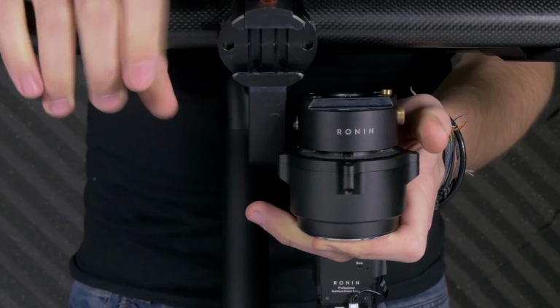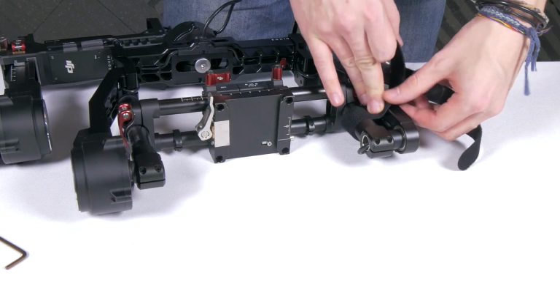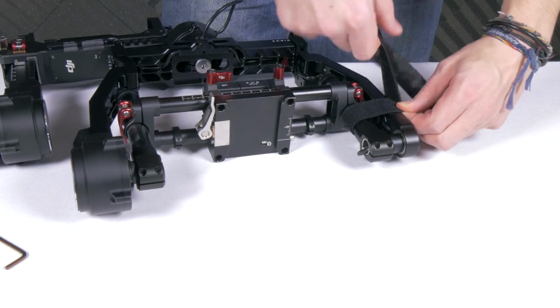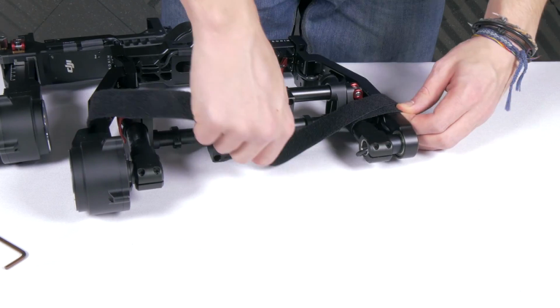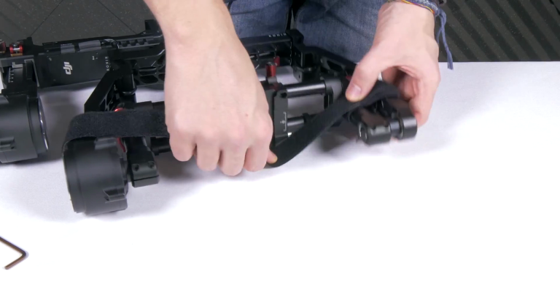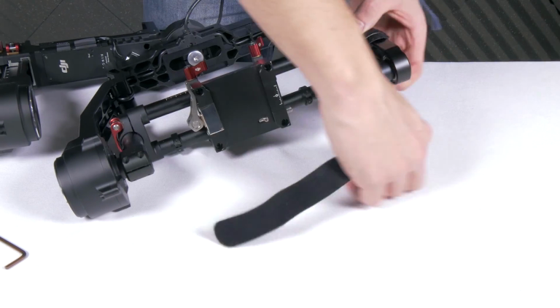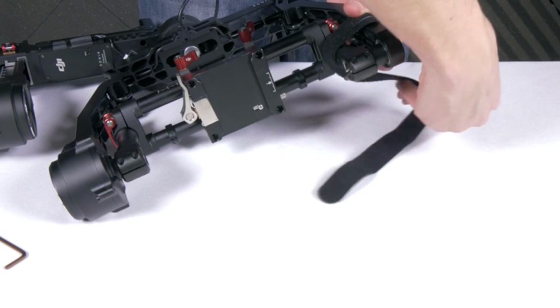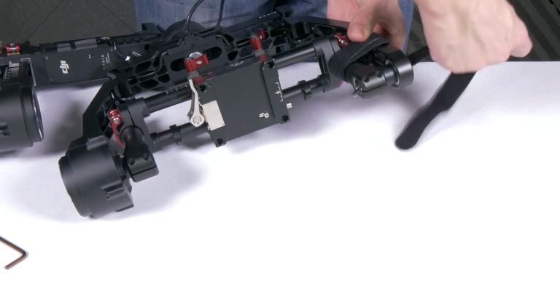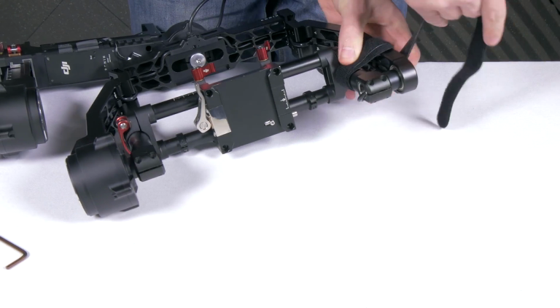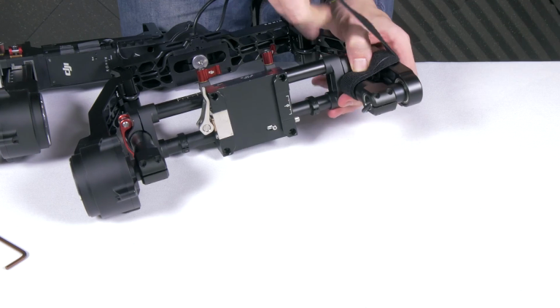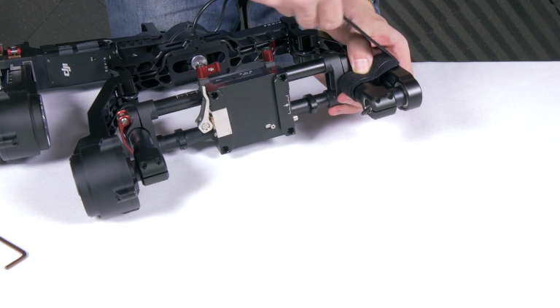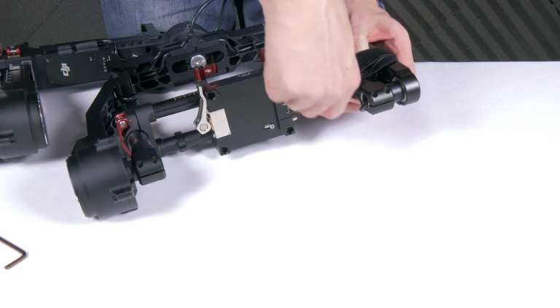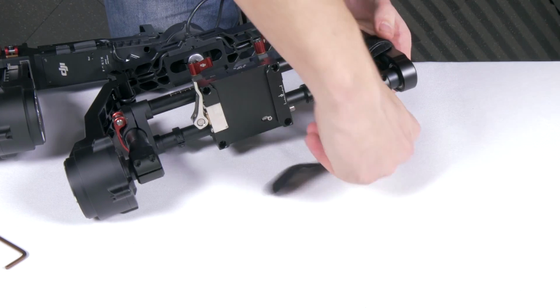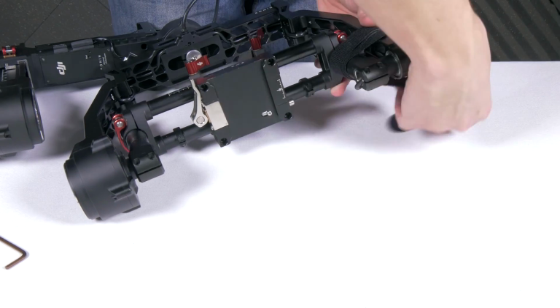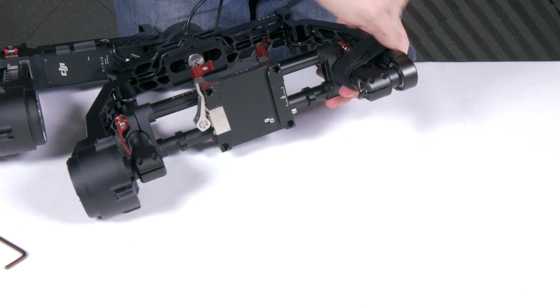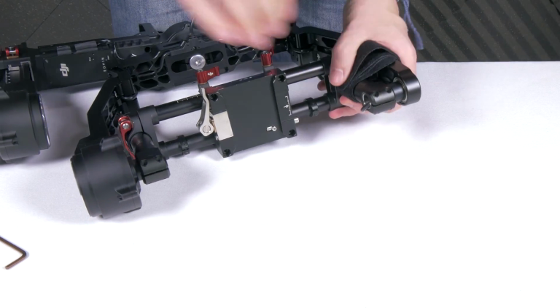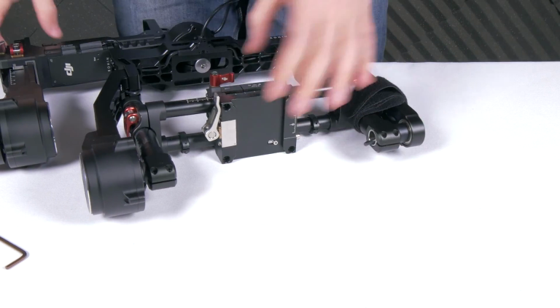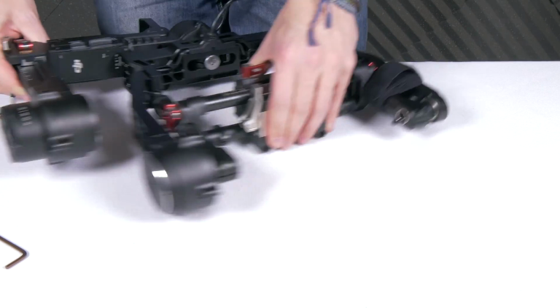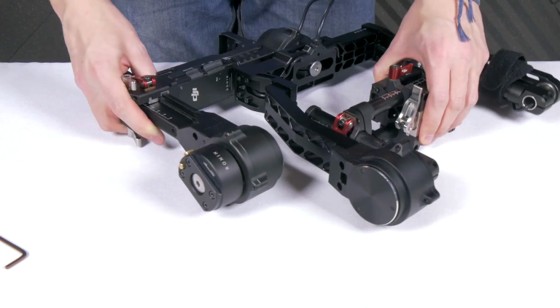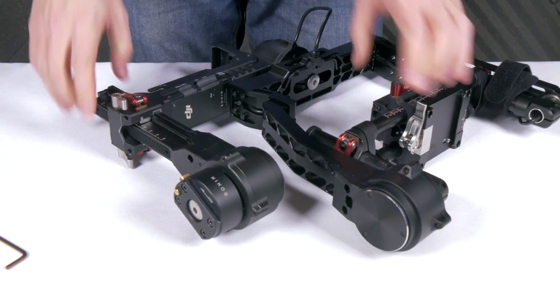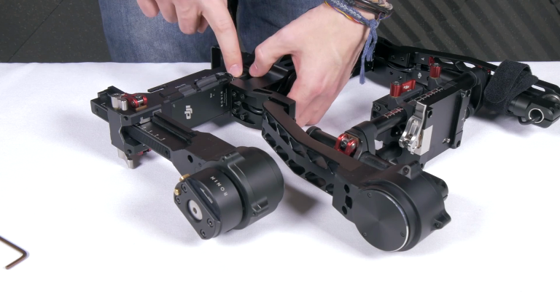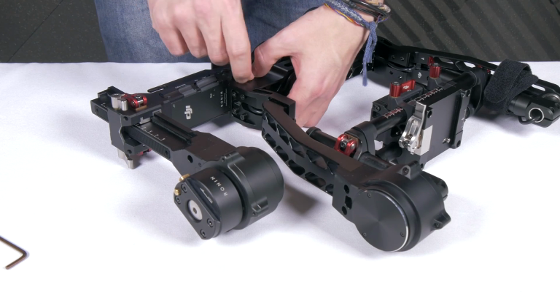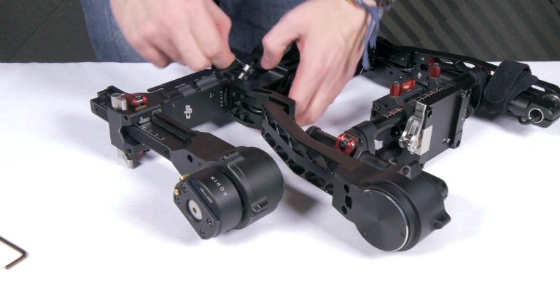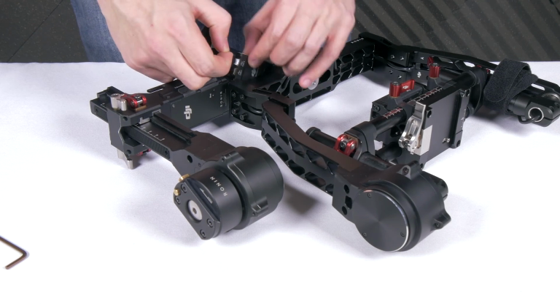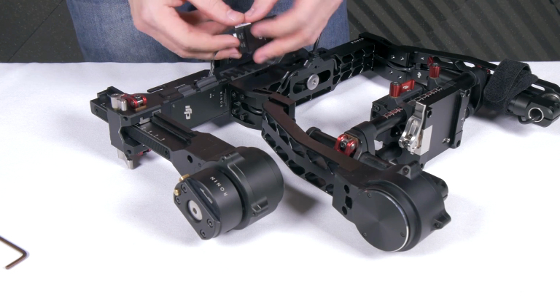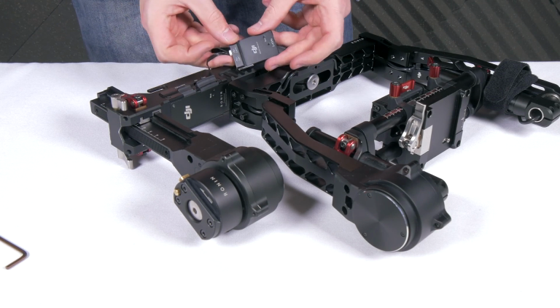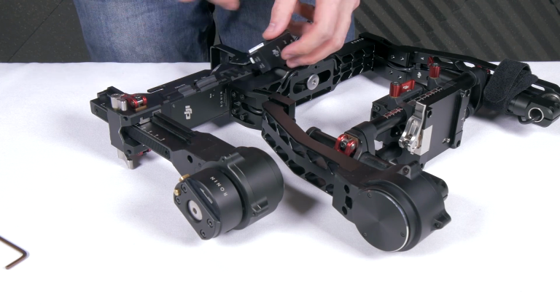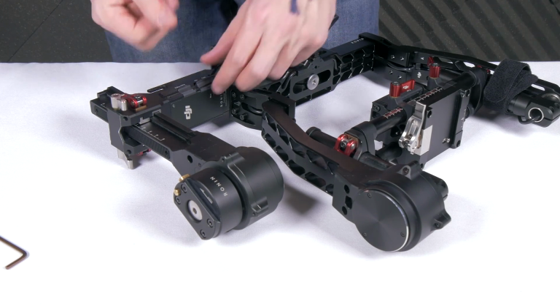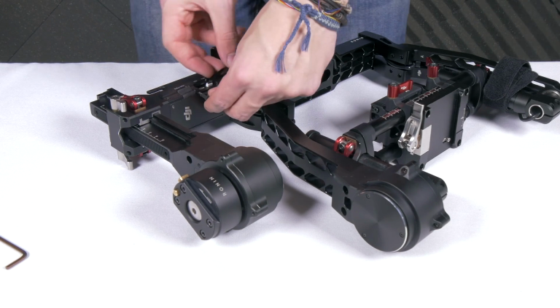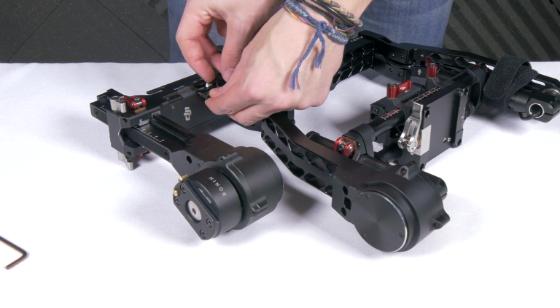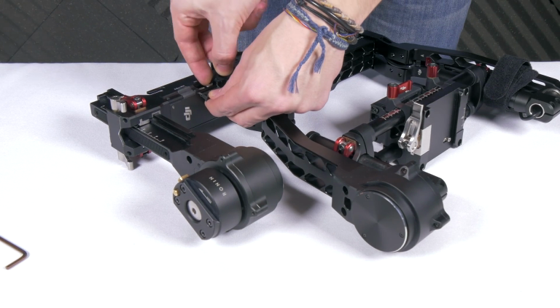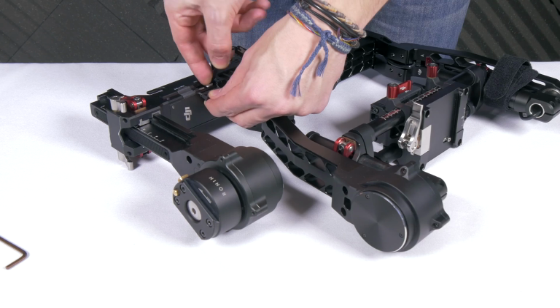From here, to make the installation easier, get one of your Ronin Velcro straps and tie down your tilt axis. If you have a Ronin thumbstick controller, now is a good point to unstick it from the Ronin as we will need access to the screws under it.